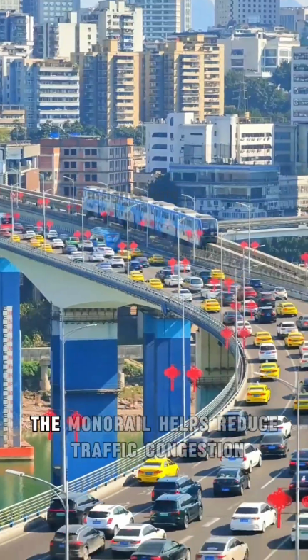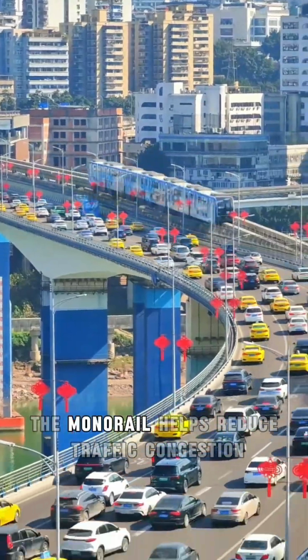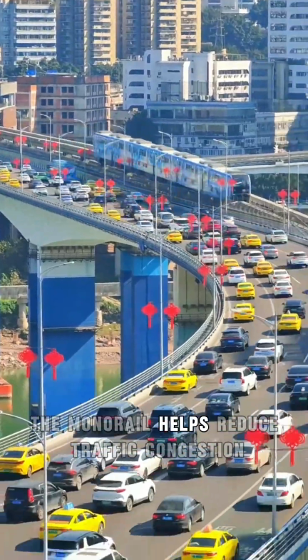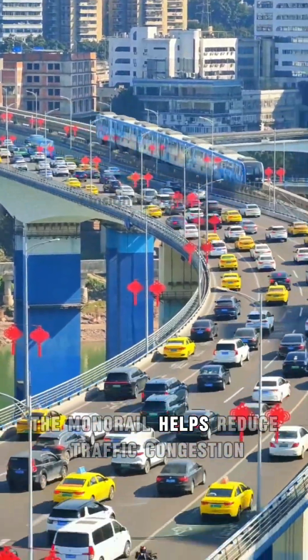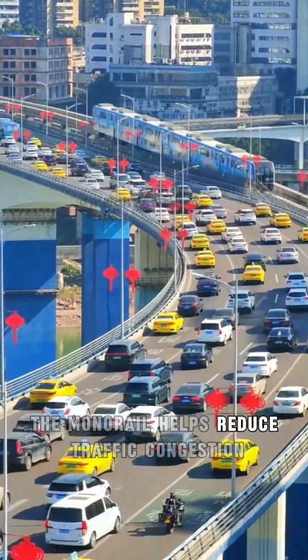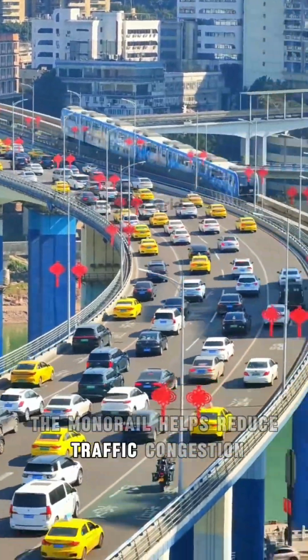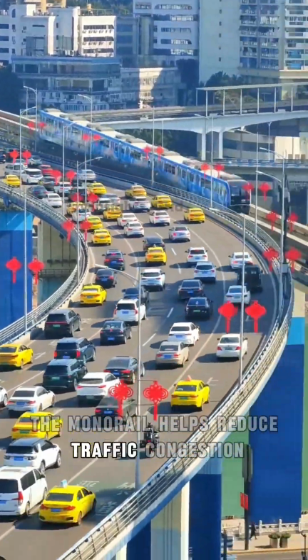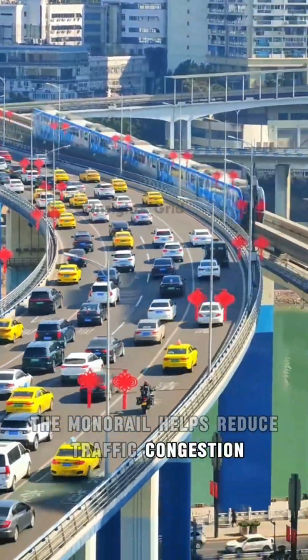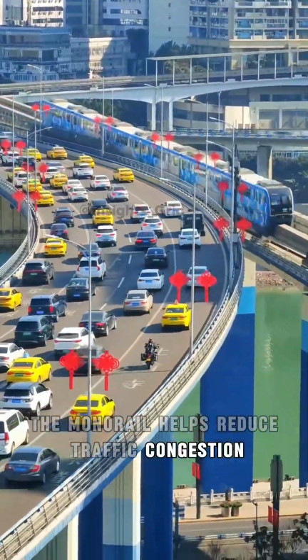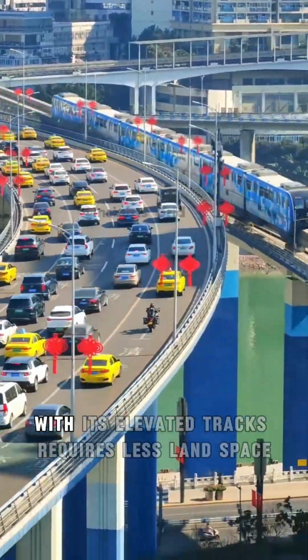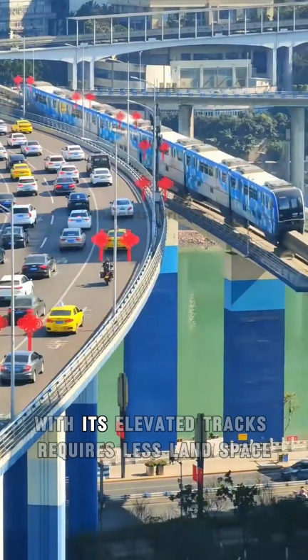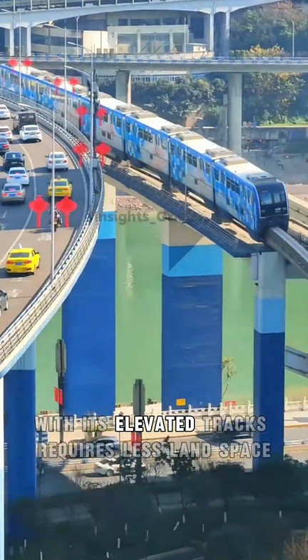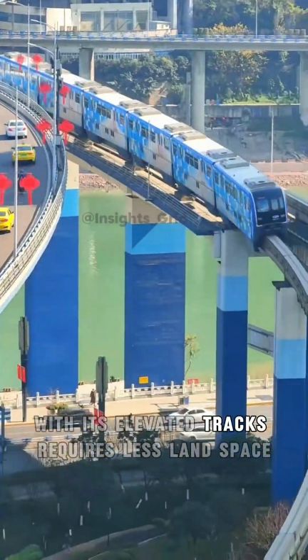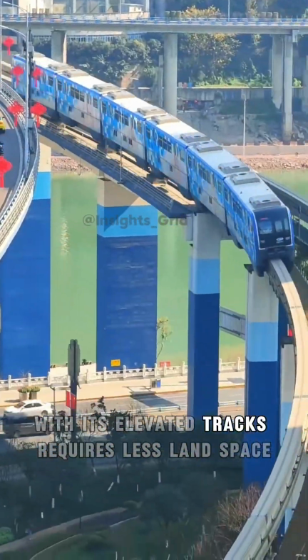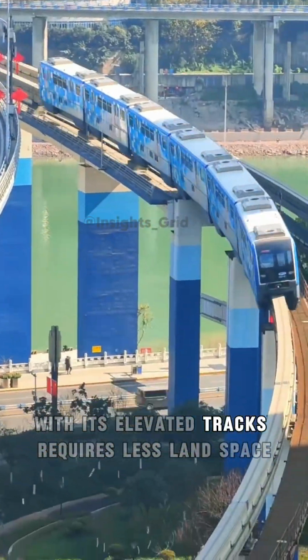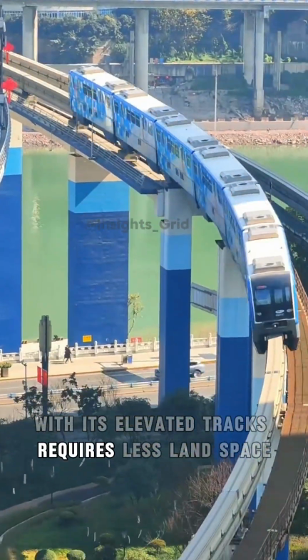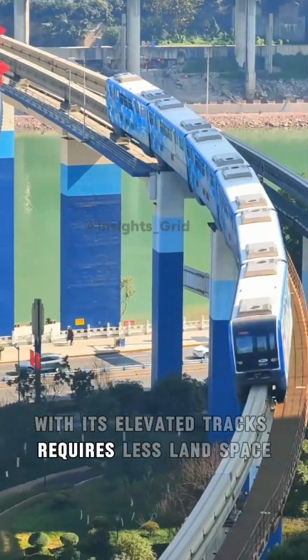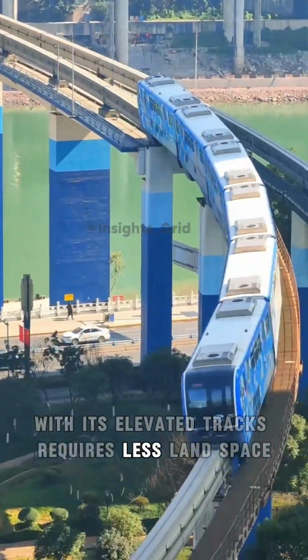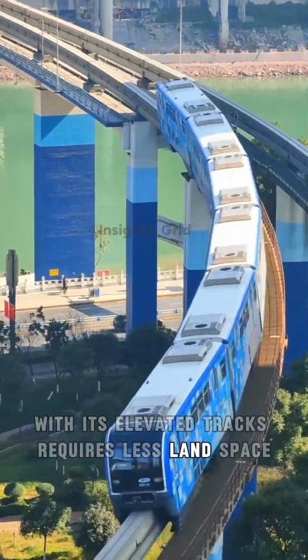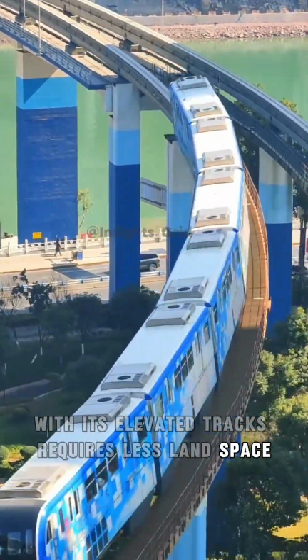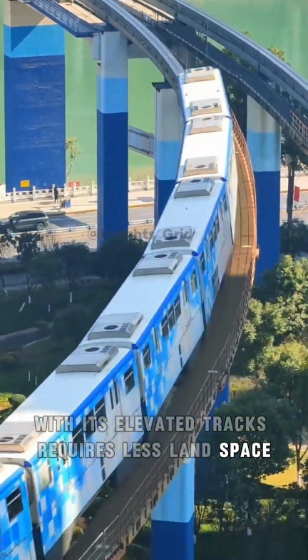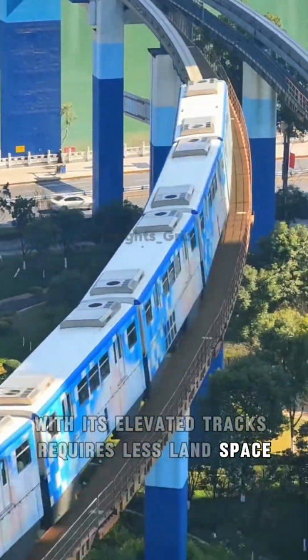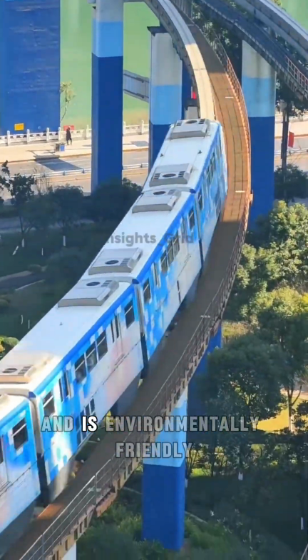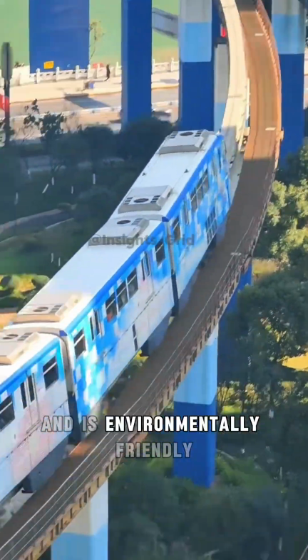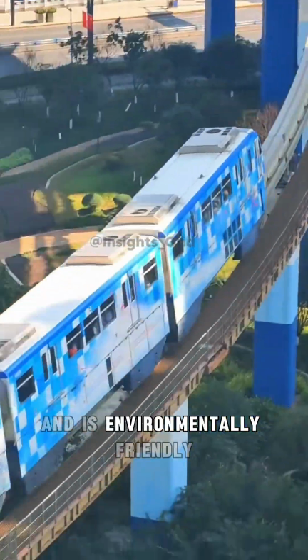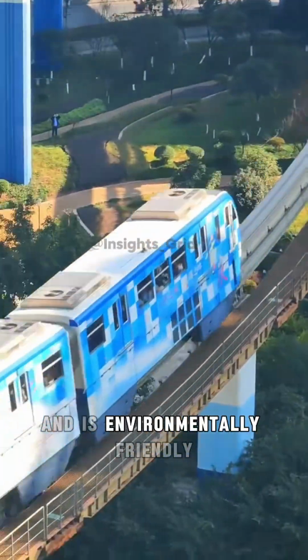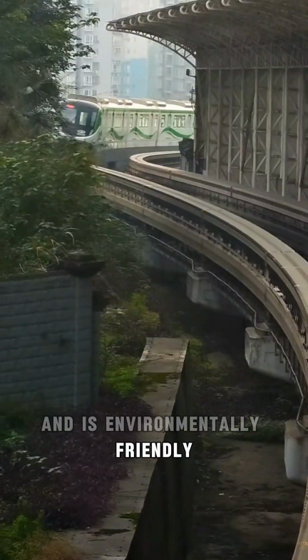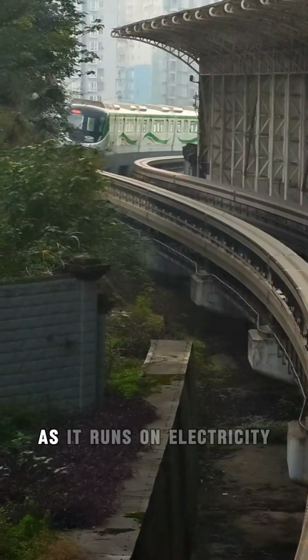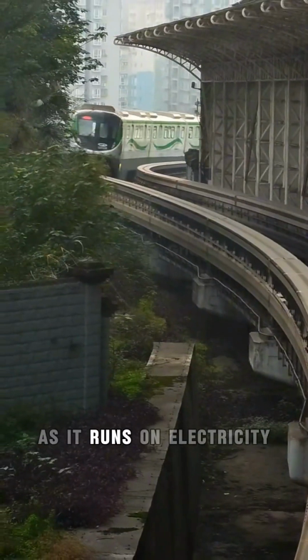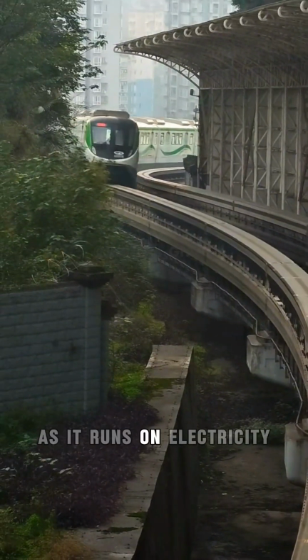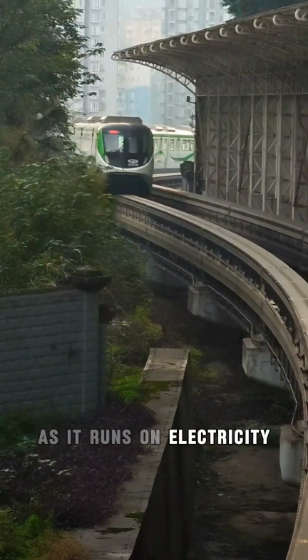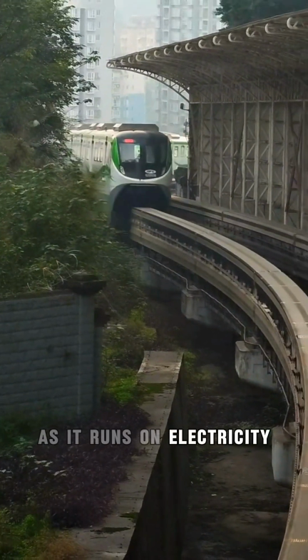The monorail helps reduce traffic congestion with its elevated tracks, requires less land space, and is environmentally friendly as it runs on electricity.